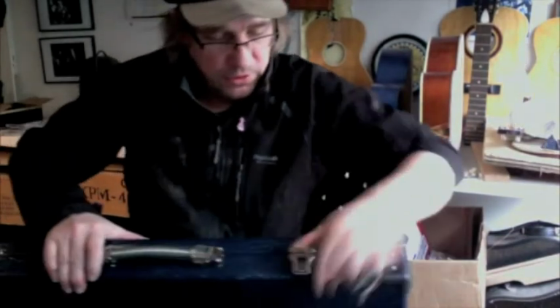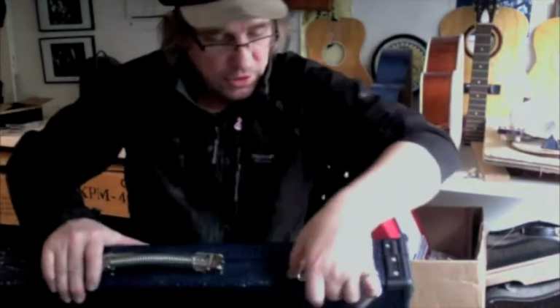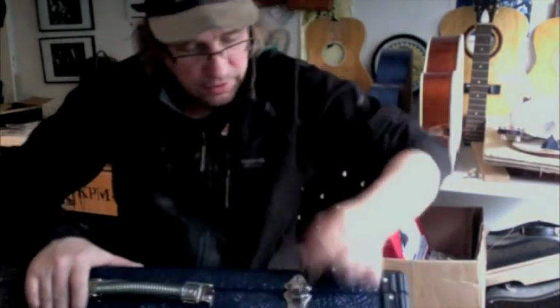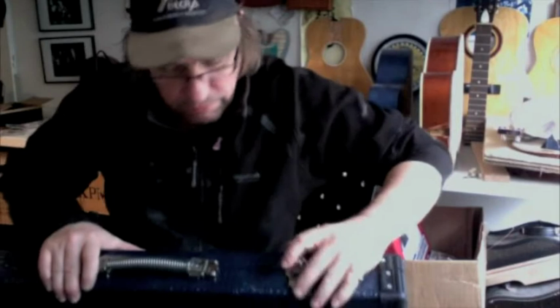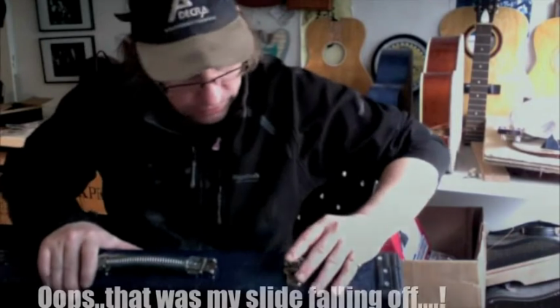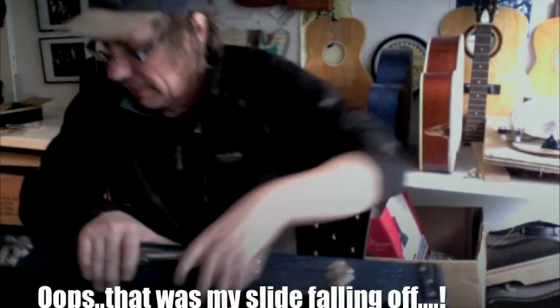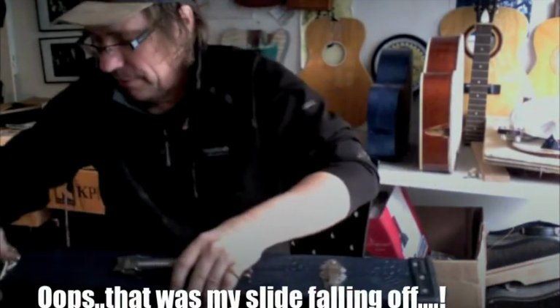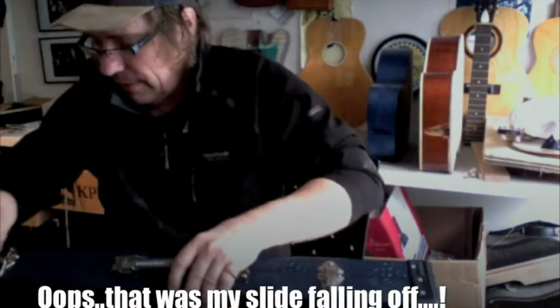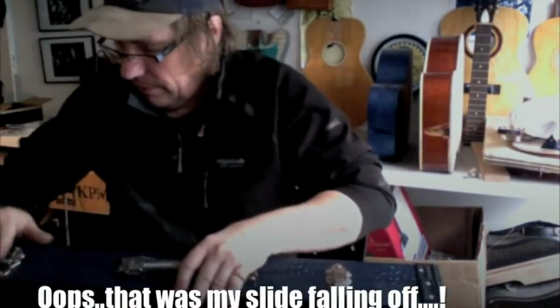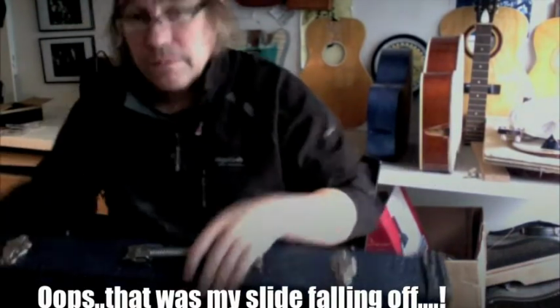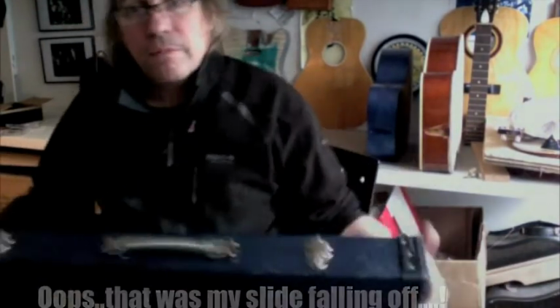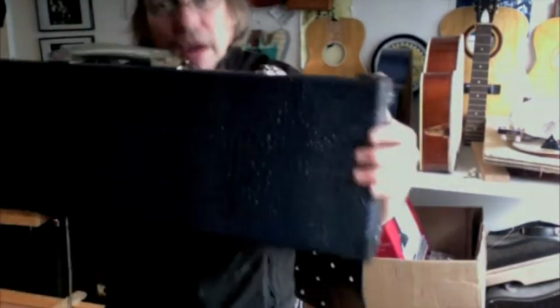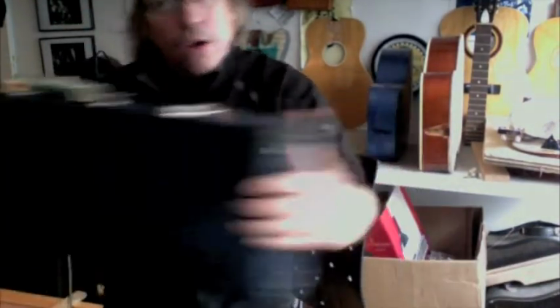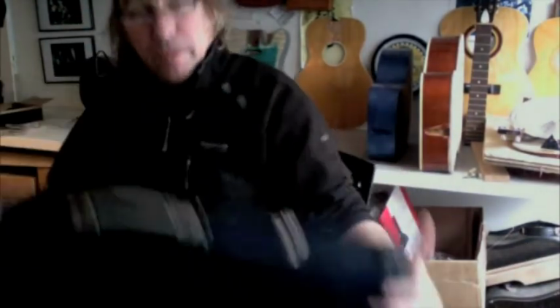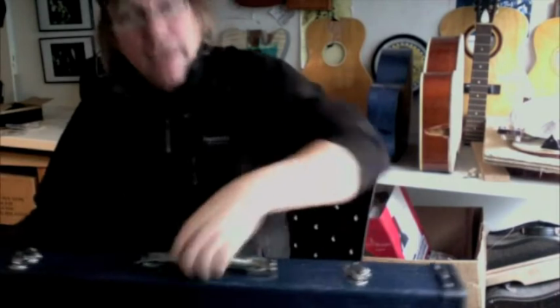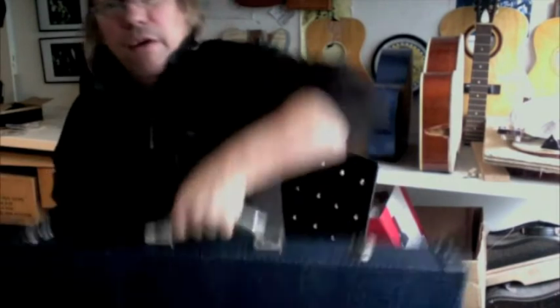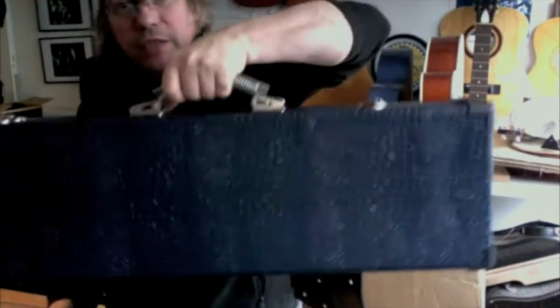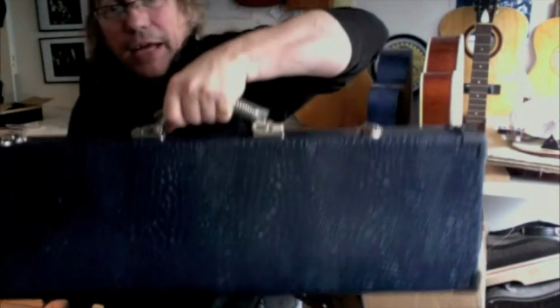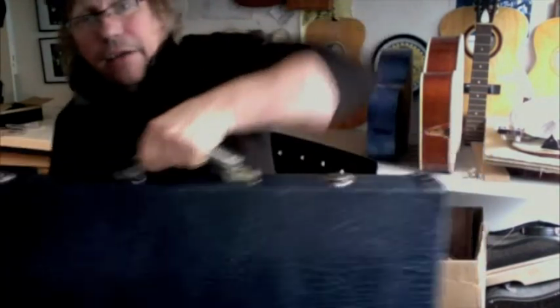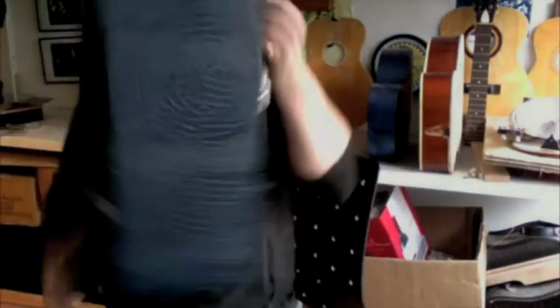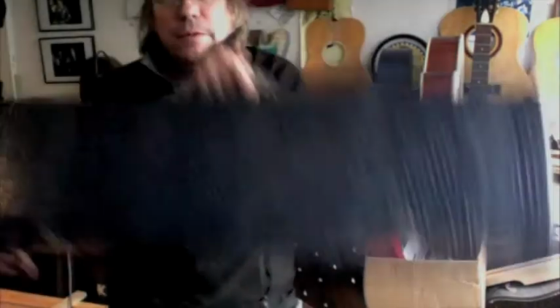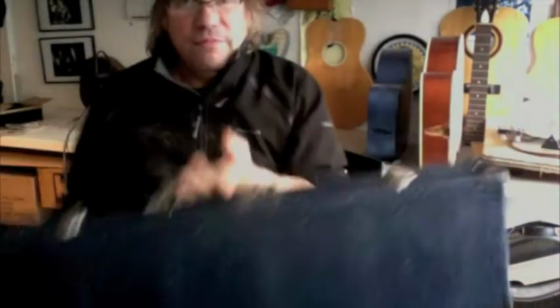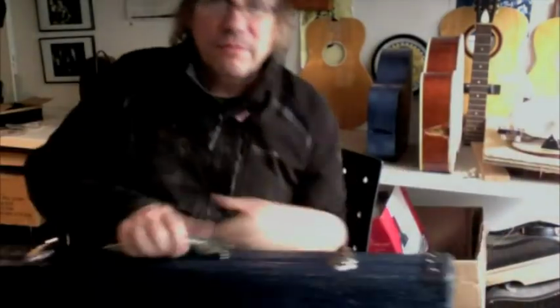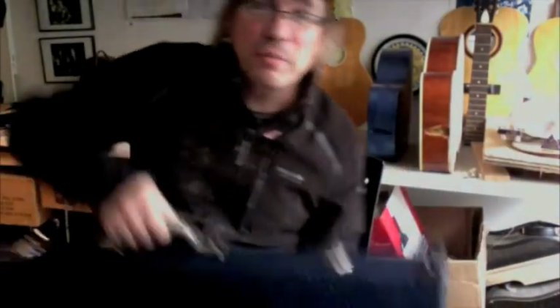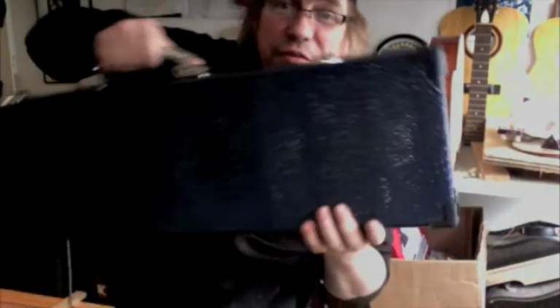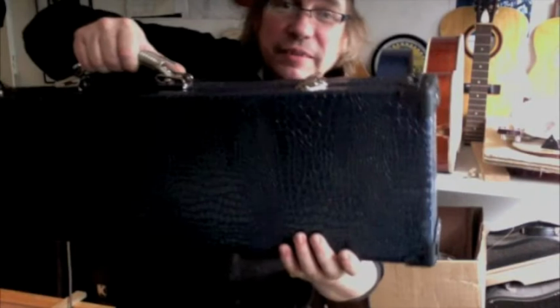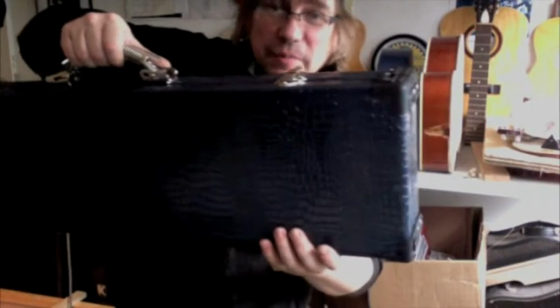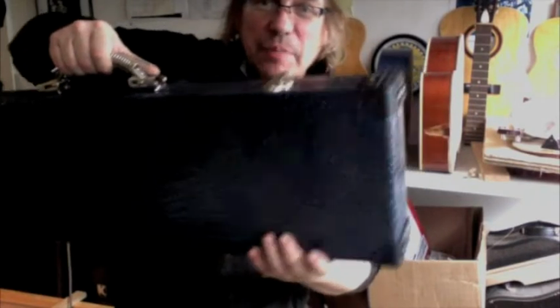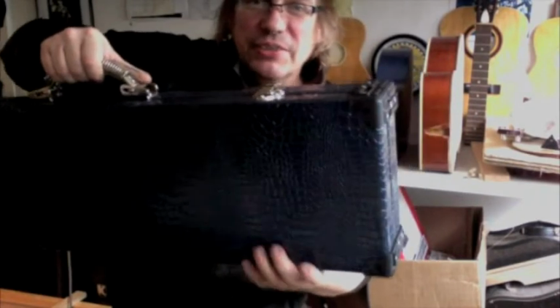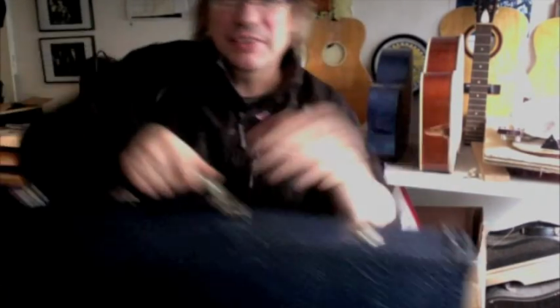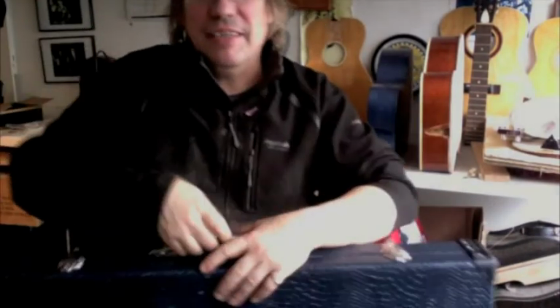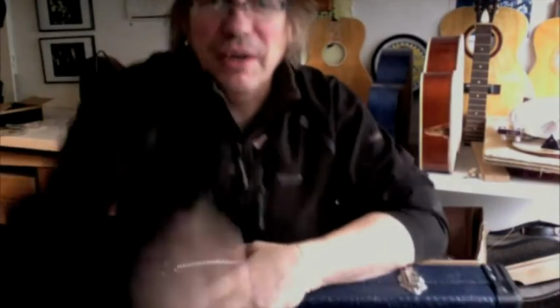Shuts up nice and firmly. Not rattling about in there. Very nice, comfortable handle. Ready for plenty of happy years of service. Okie do. Bye for now.